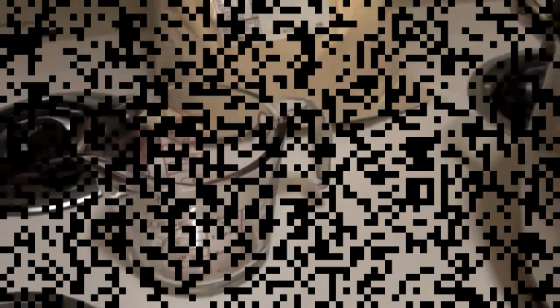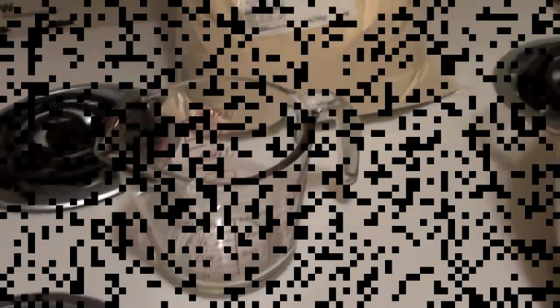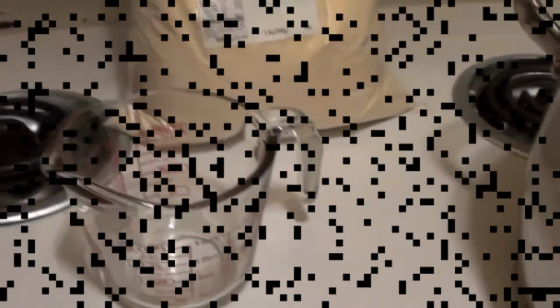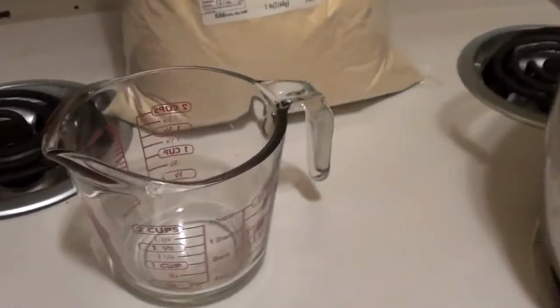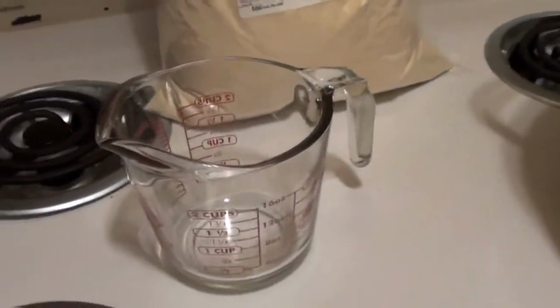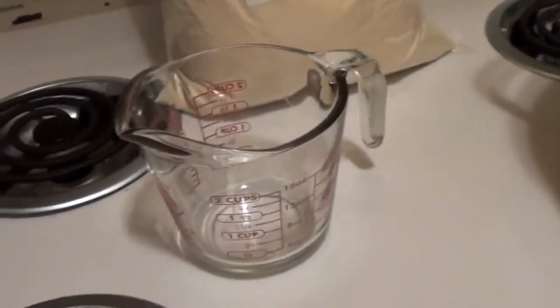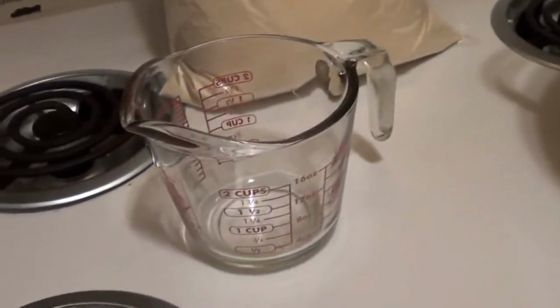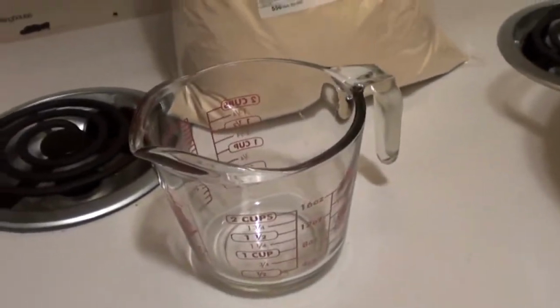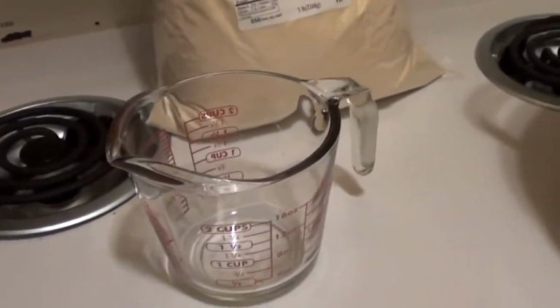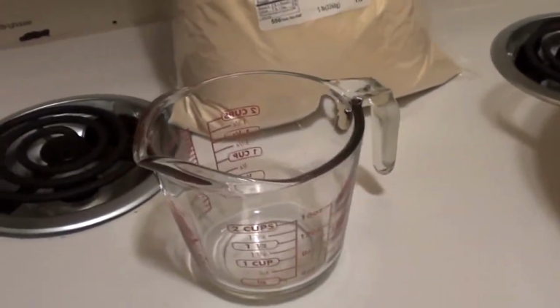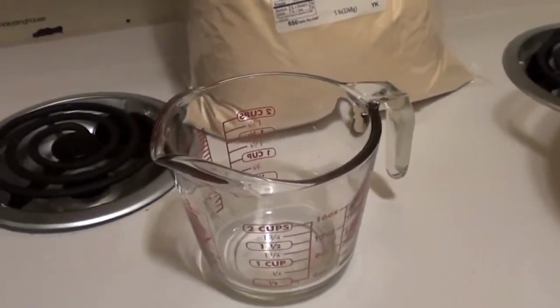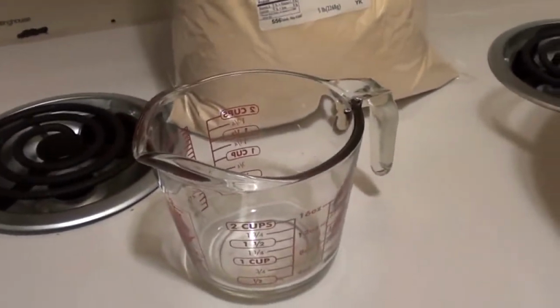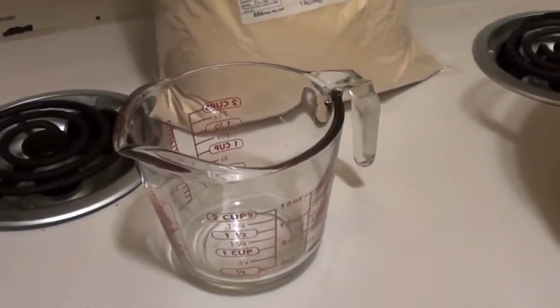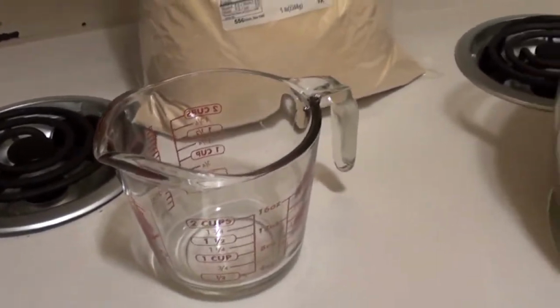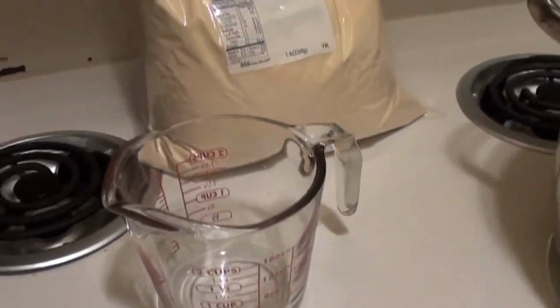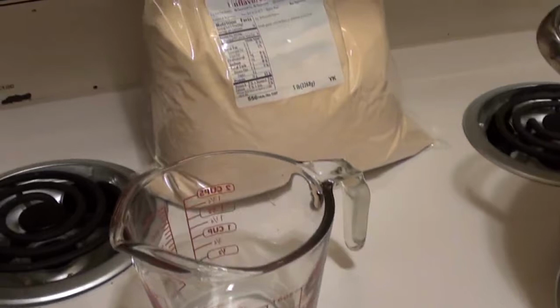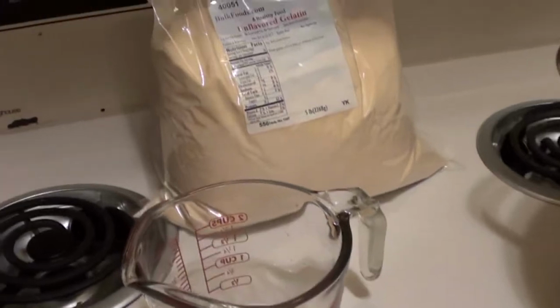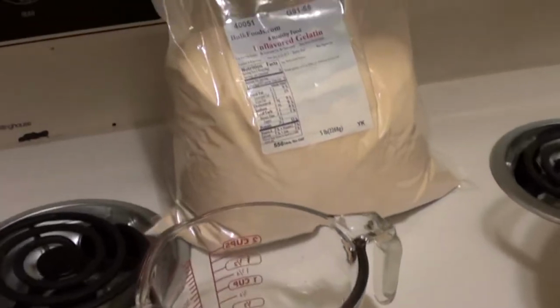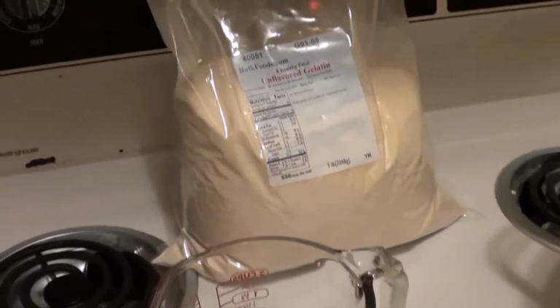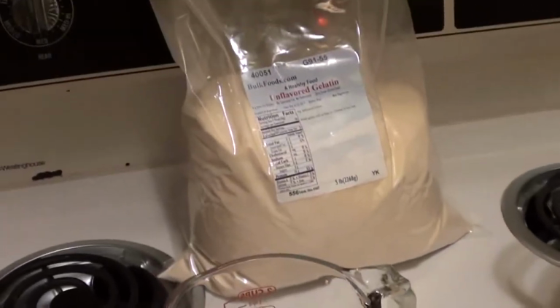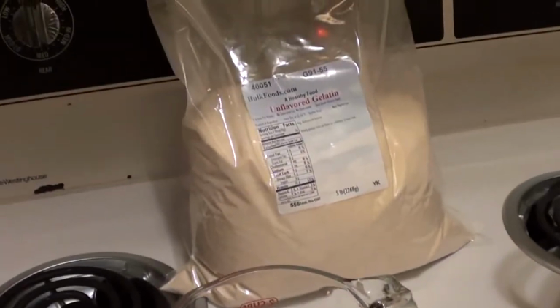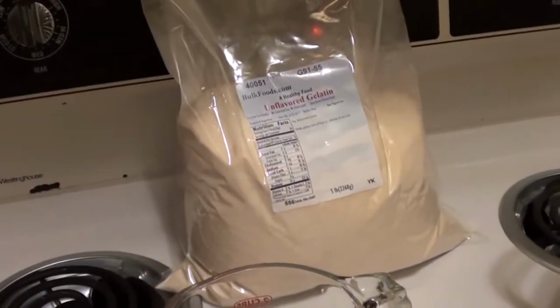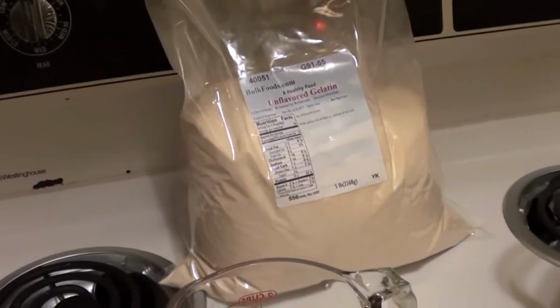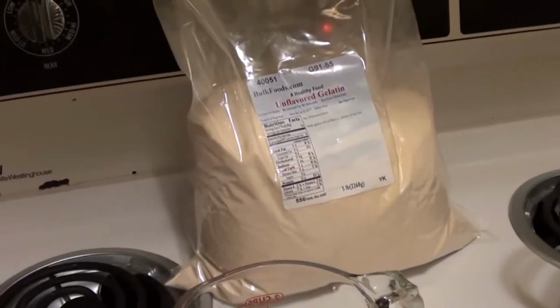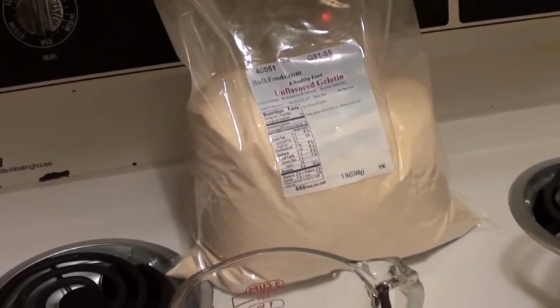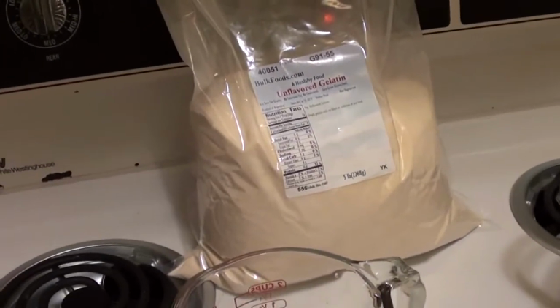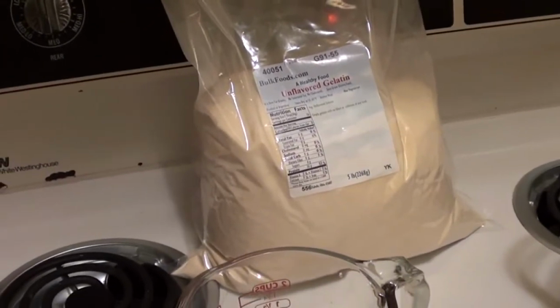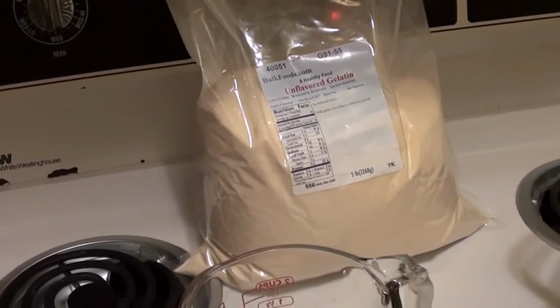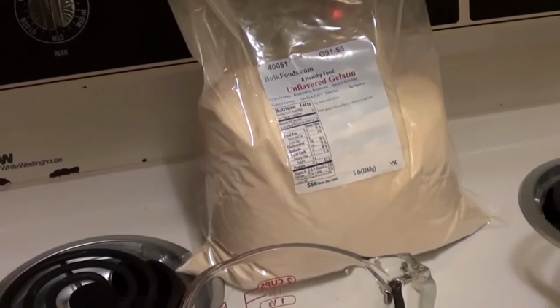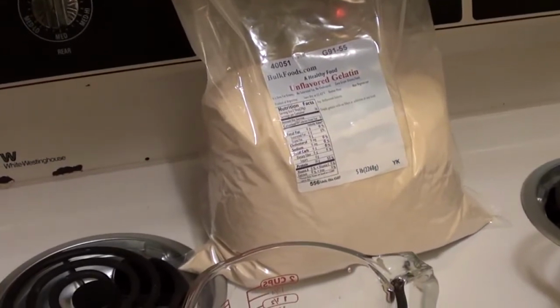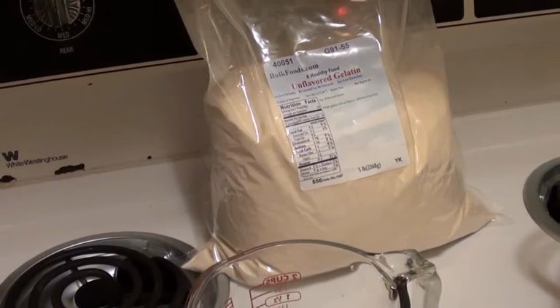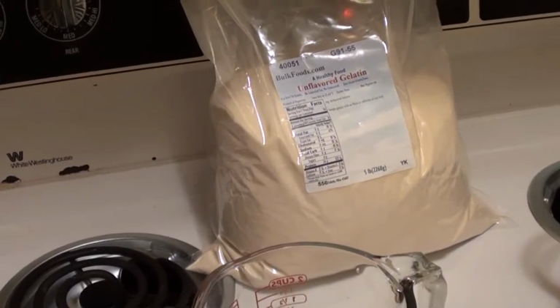Hey guys, just thought I'd give you another little look at what we've got going on here. Isn't it beautiful? Ballistics gelatin.